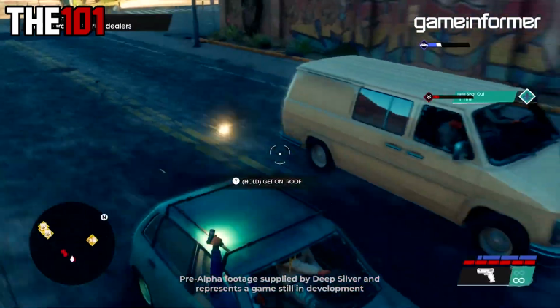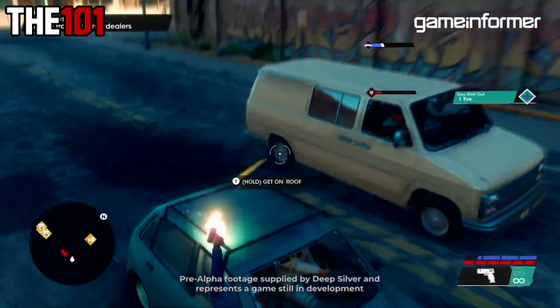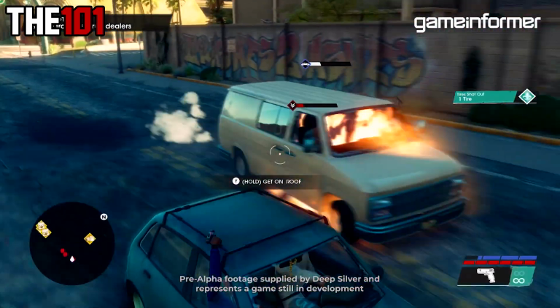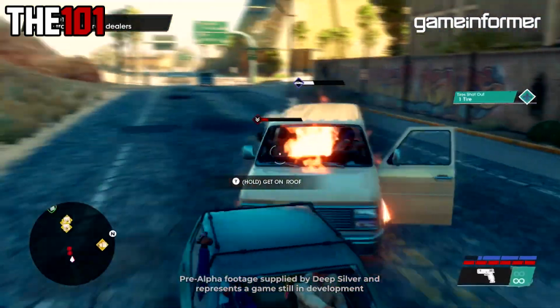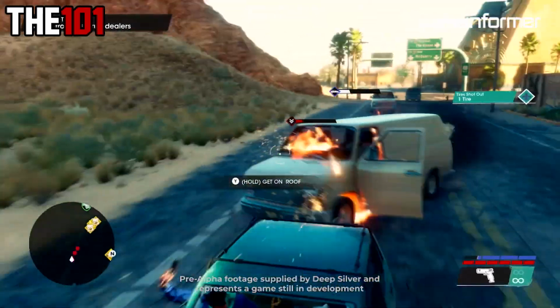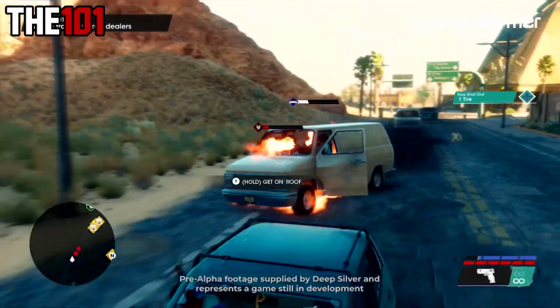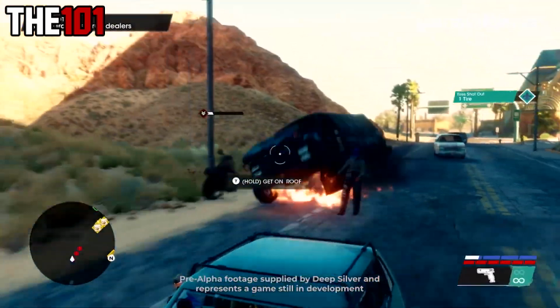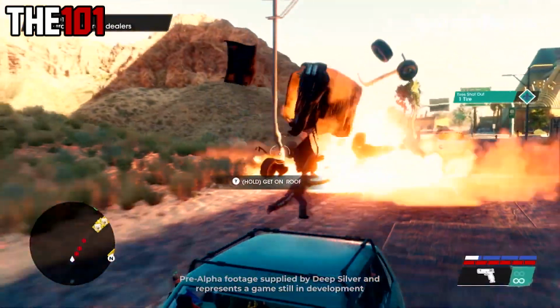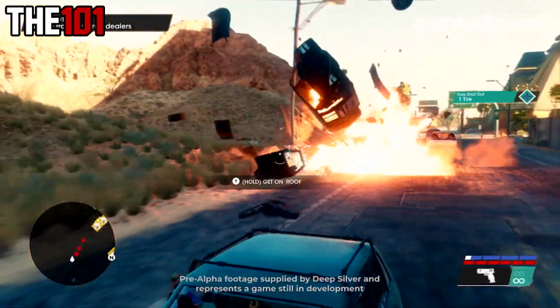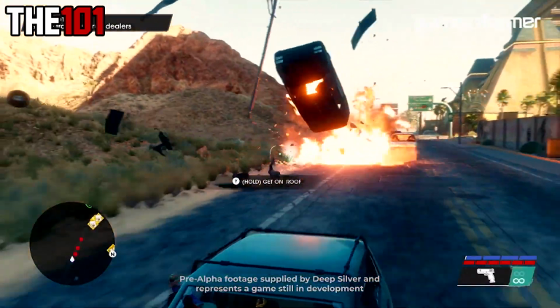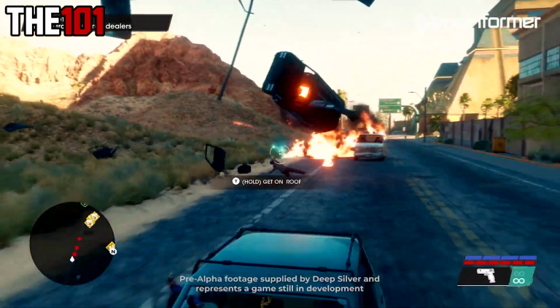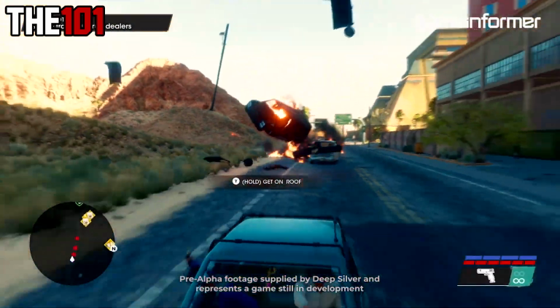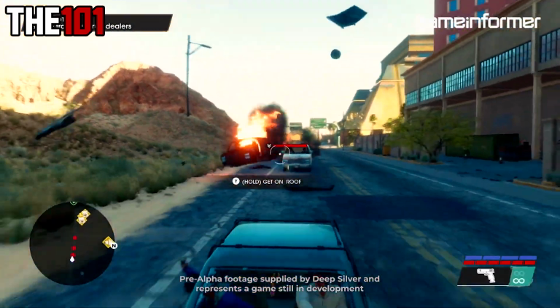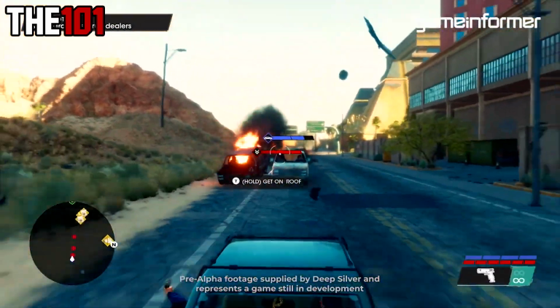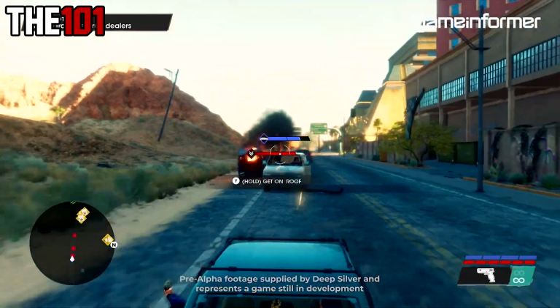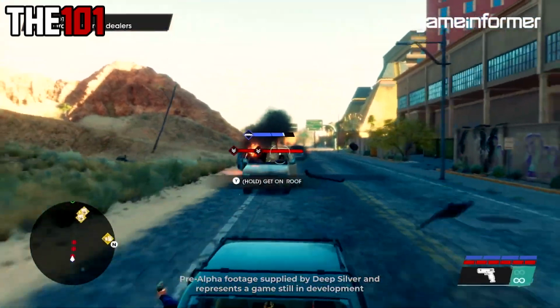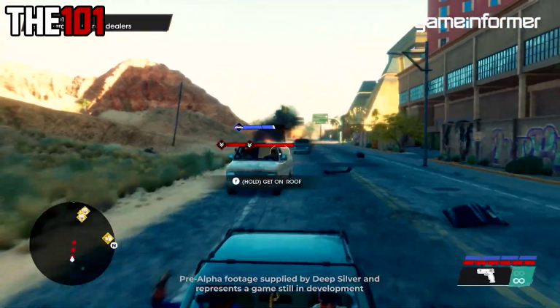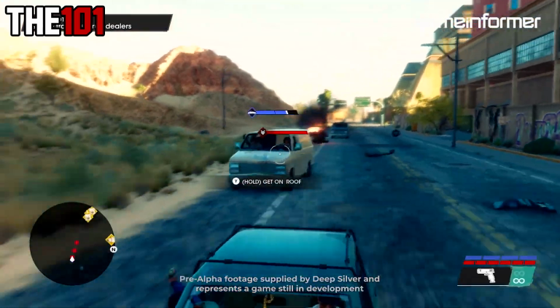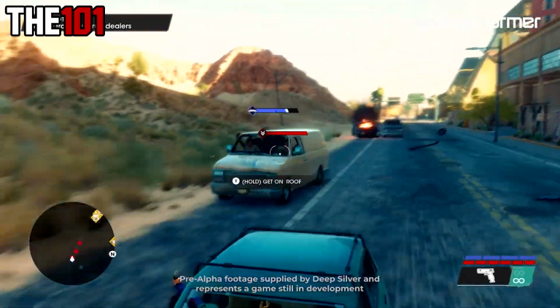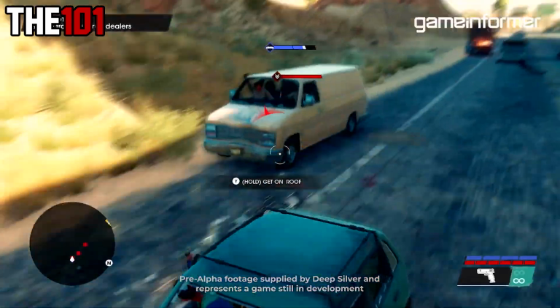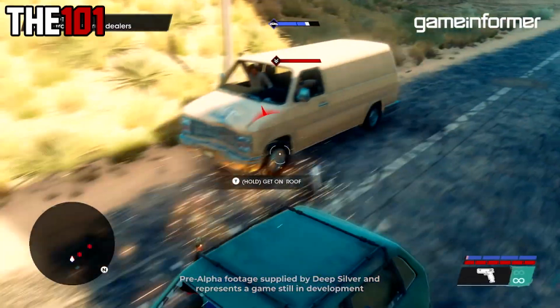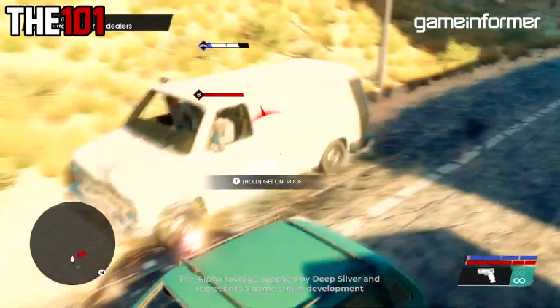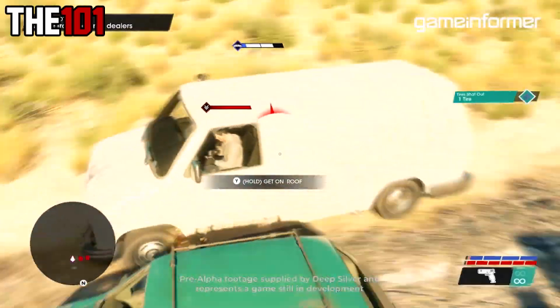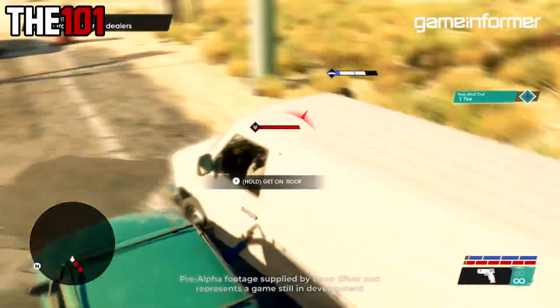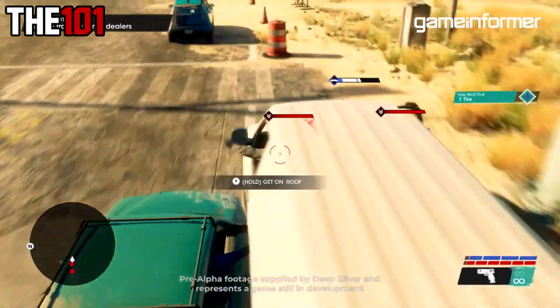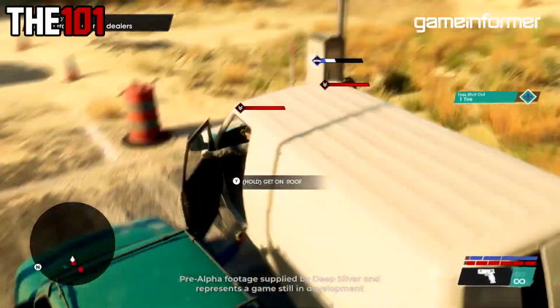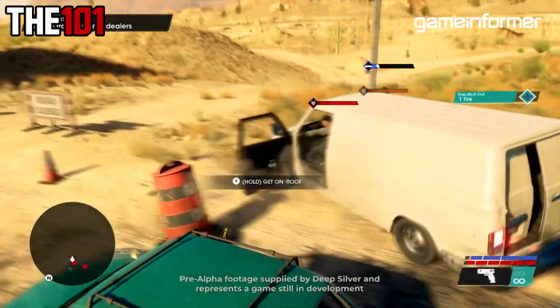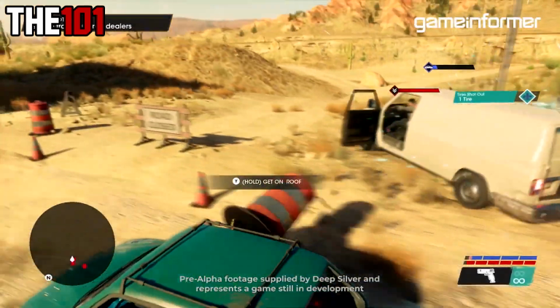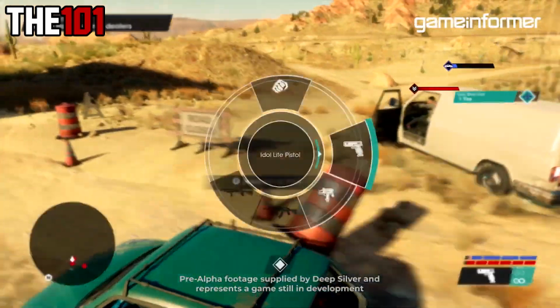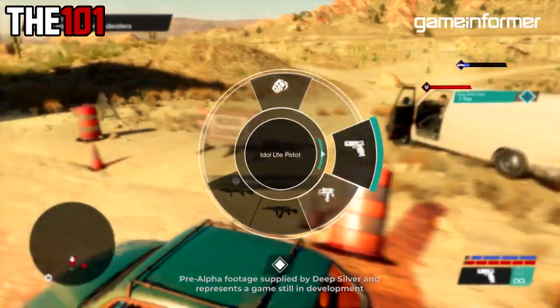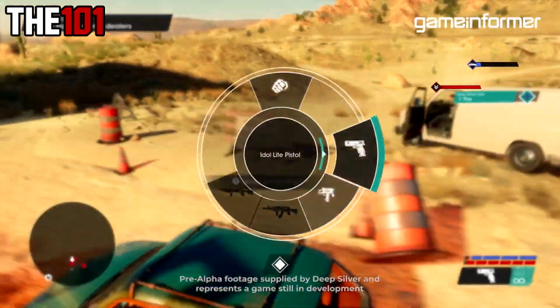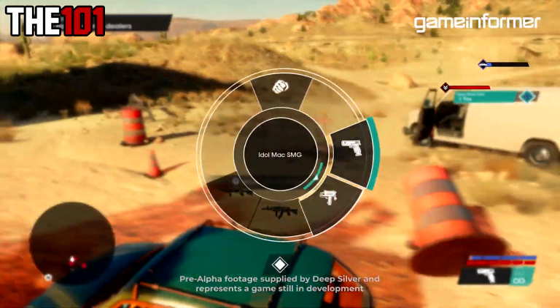Next clip and some mission gameplay, now with the objective to escape the drug dealers. A couple of handgun shots to the tyres and the car is gone. We have got the option to get on the car roof to shoot — take note that the car is being driven by someone else and not solo.